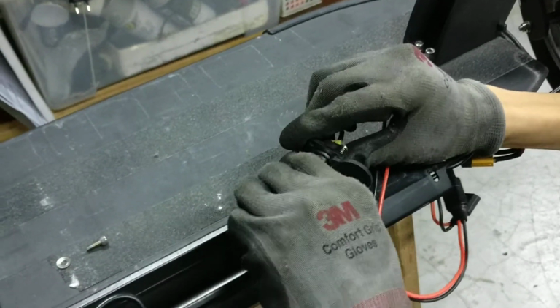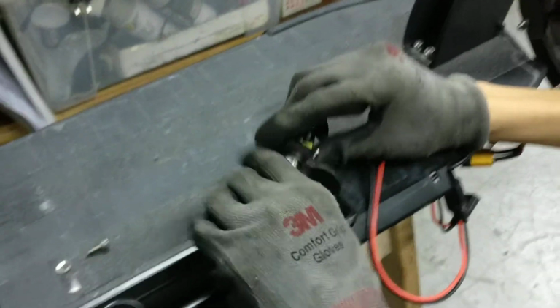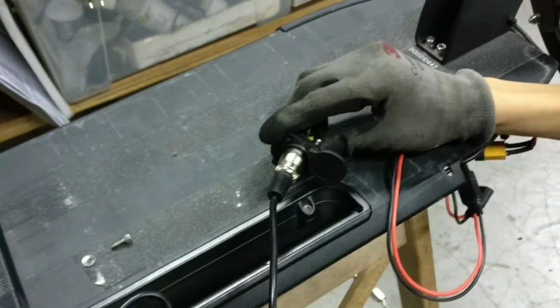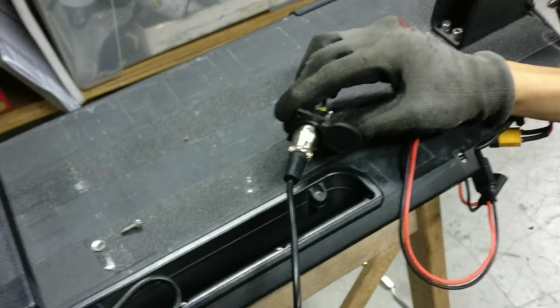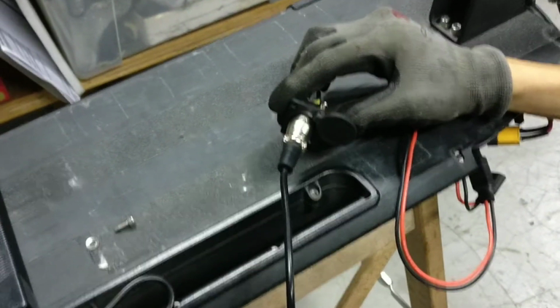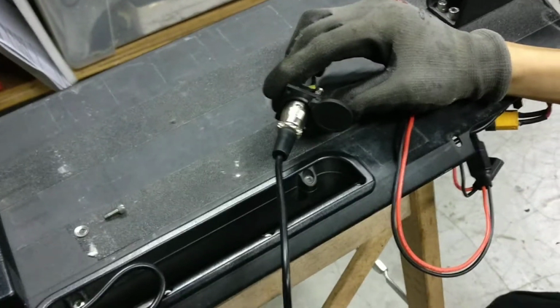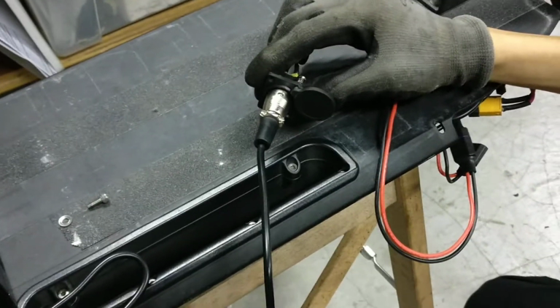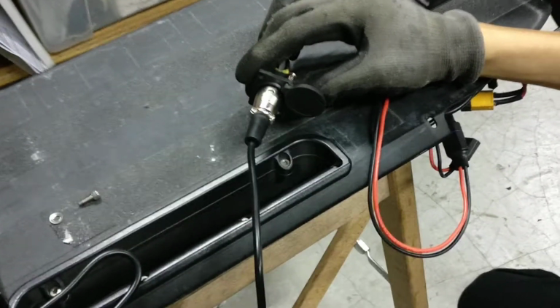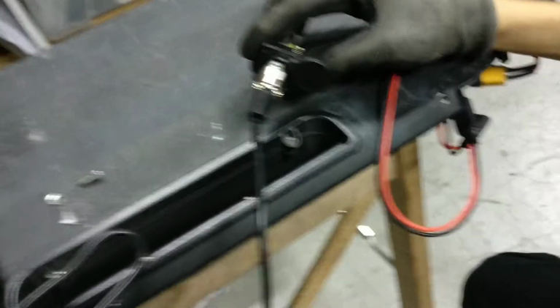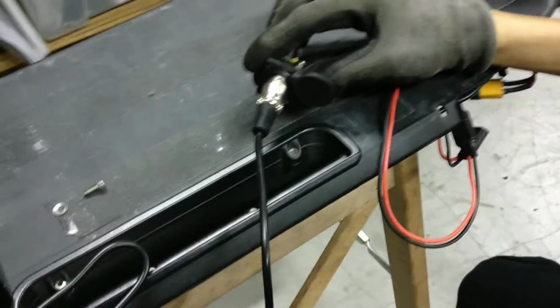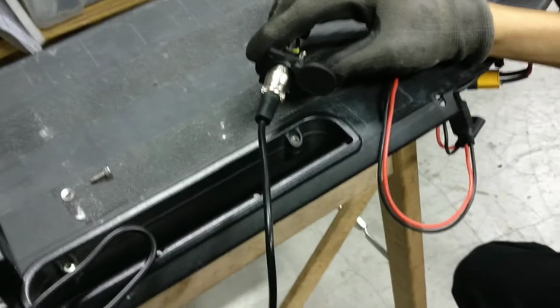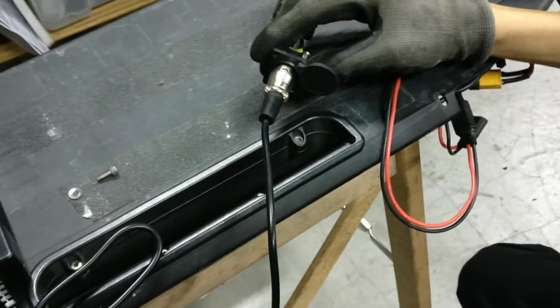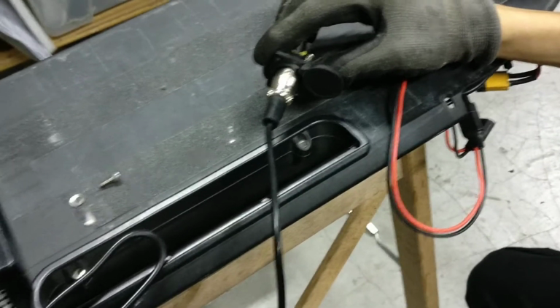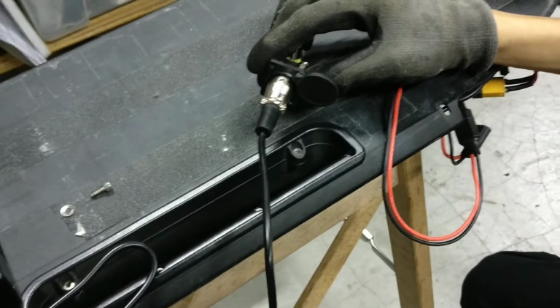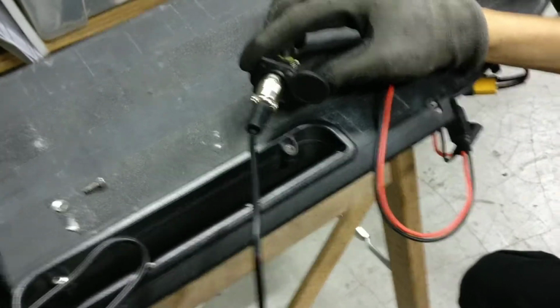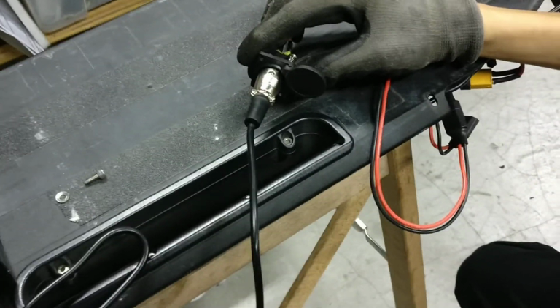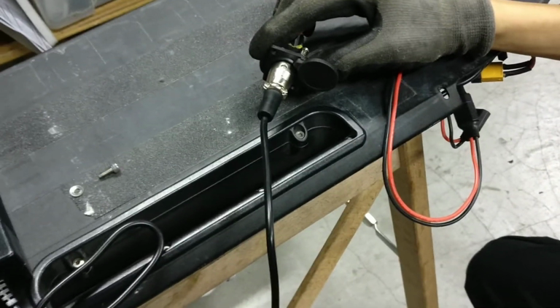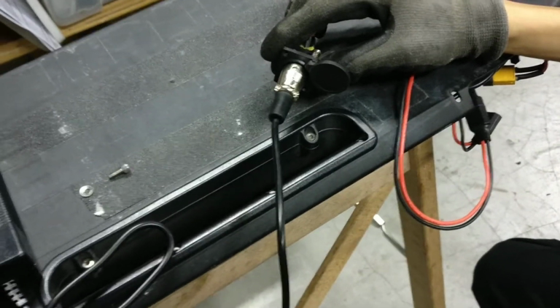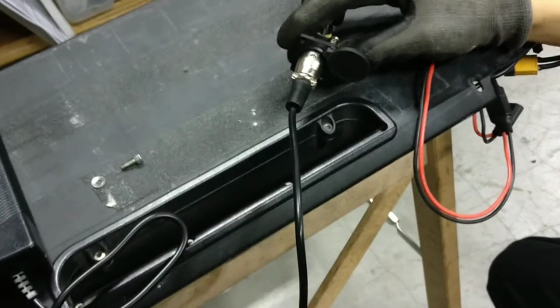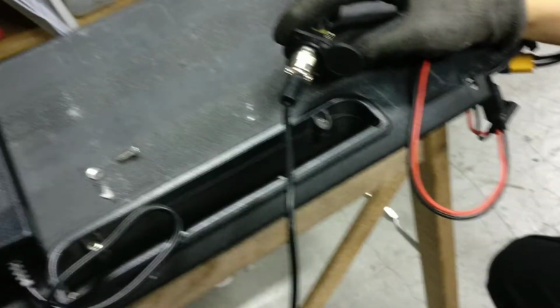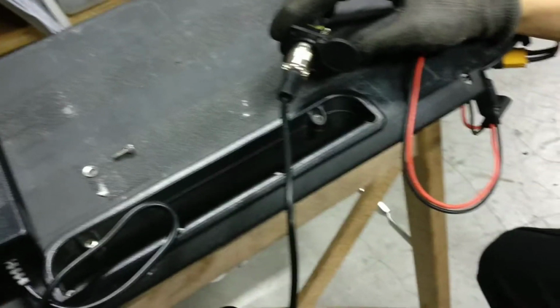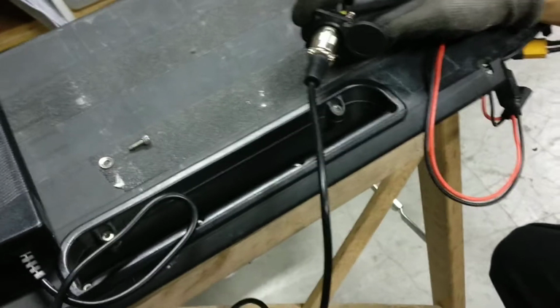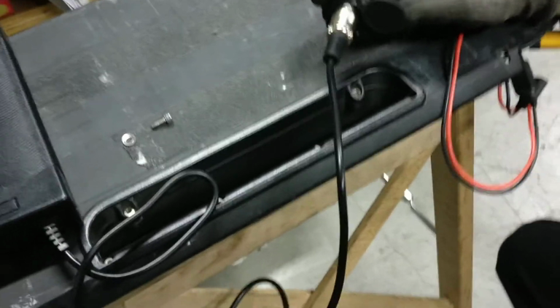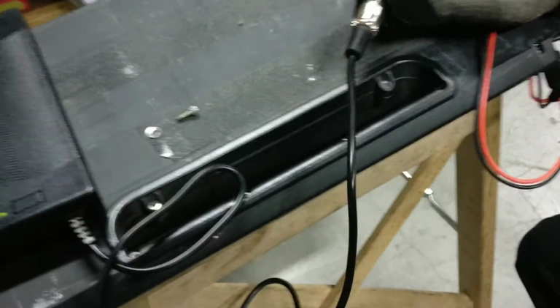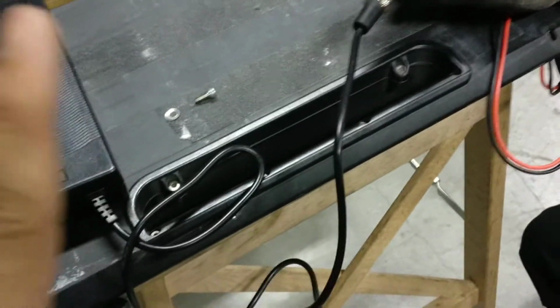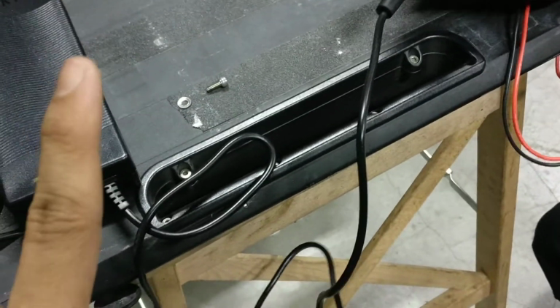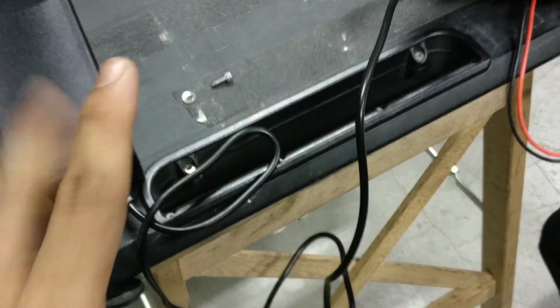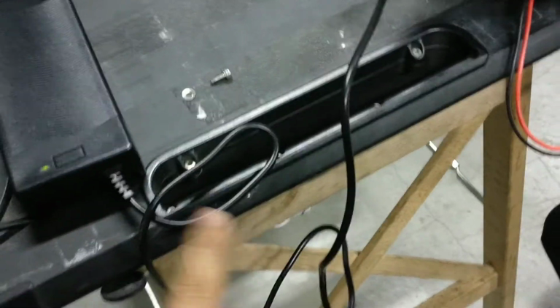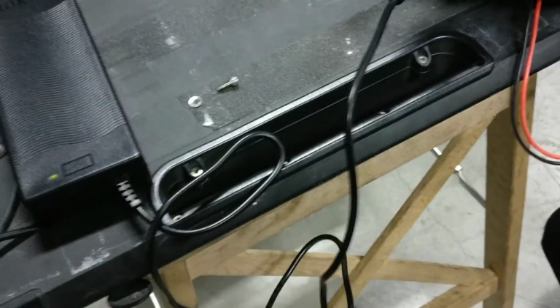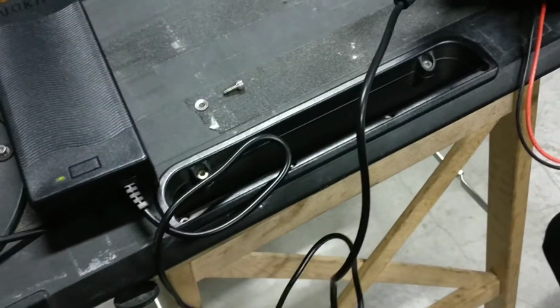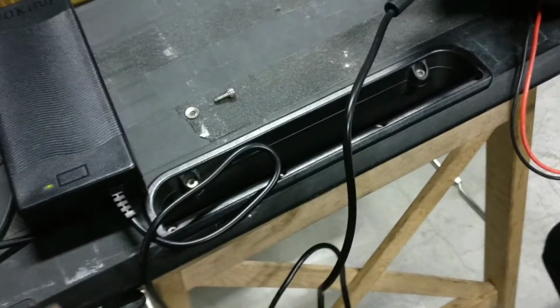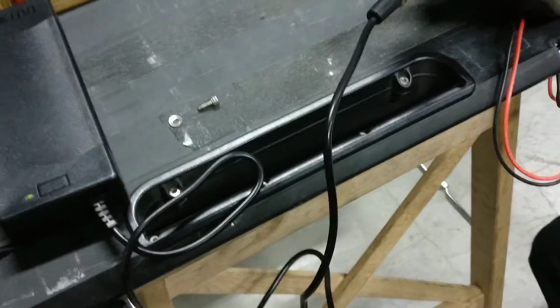So if it's still showing a green light, that means most likely the battery is faulty. If it's charging, then that's very good — you just need to change the charging port. That's all.